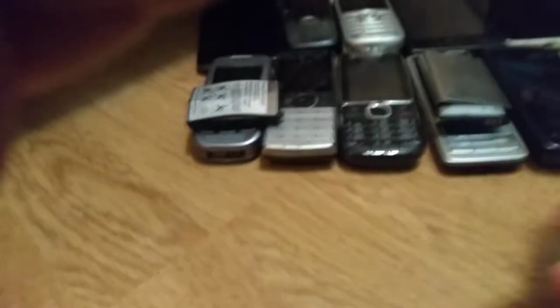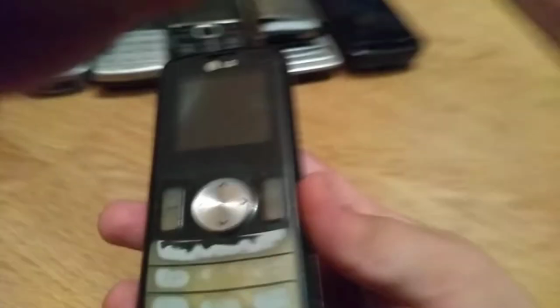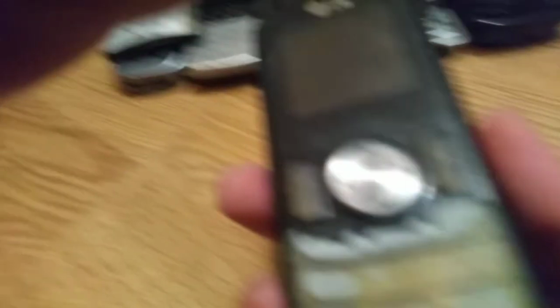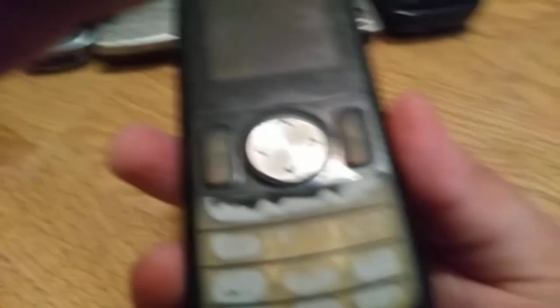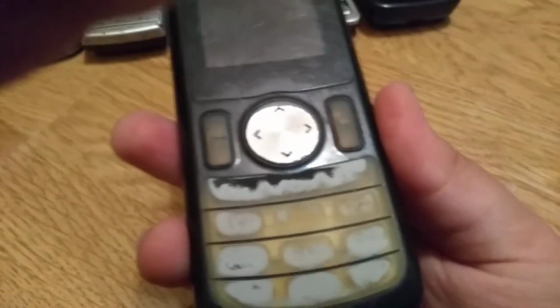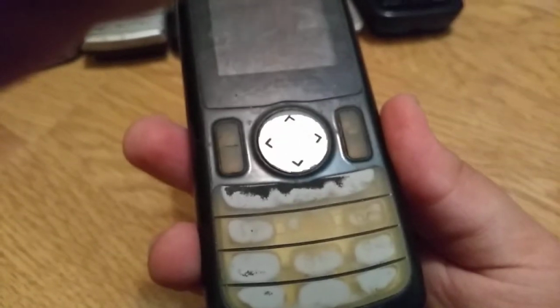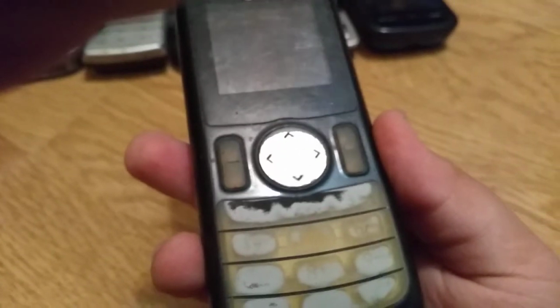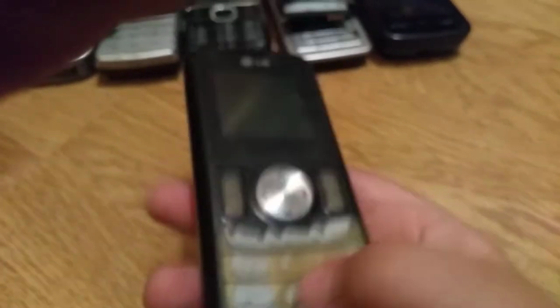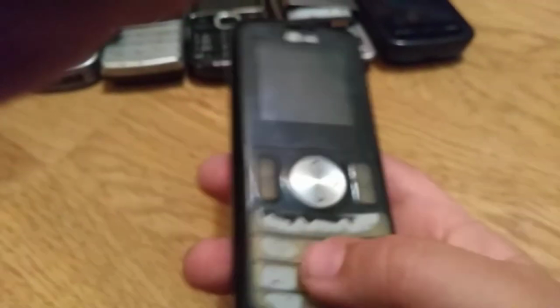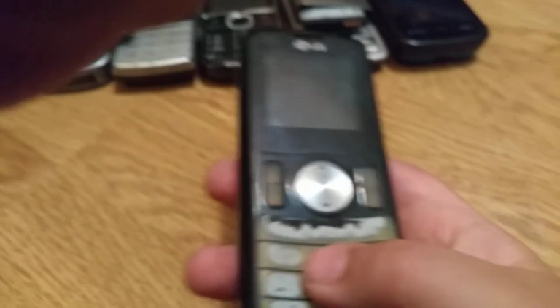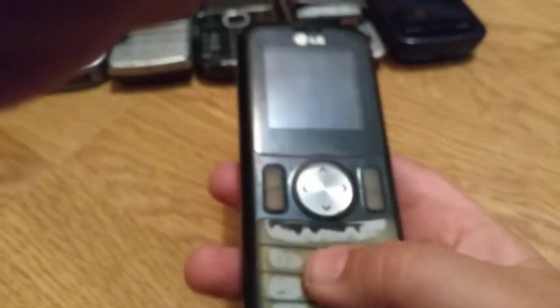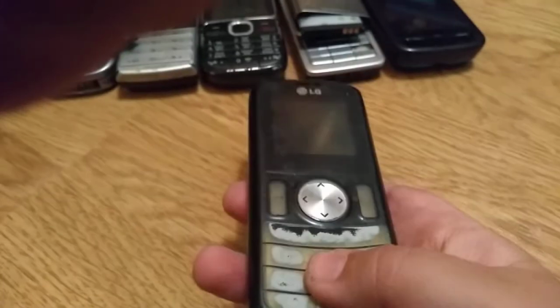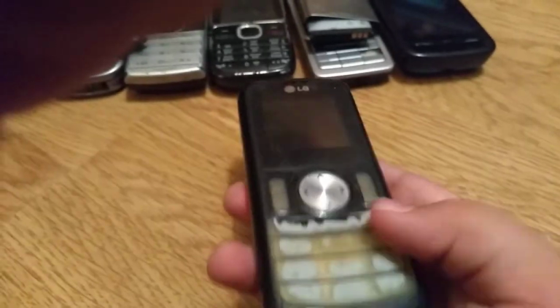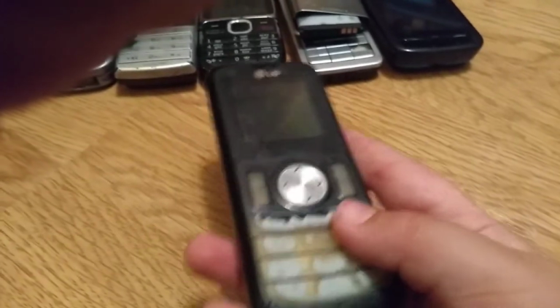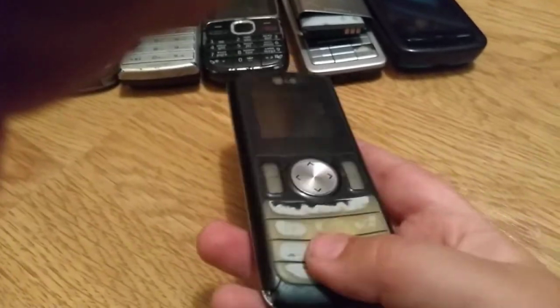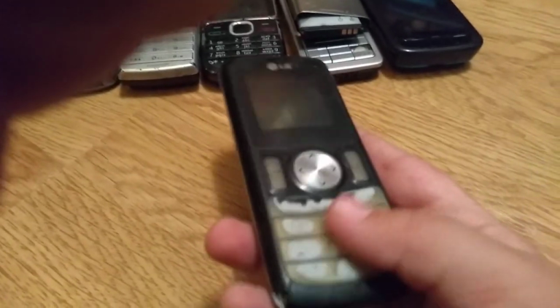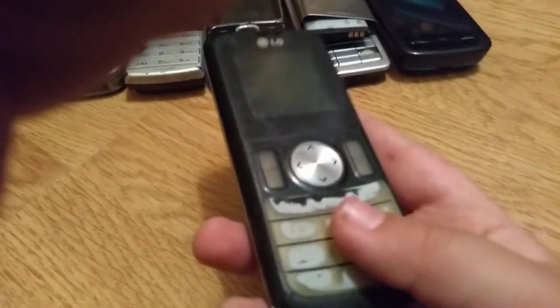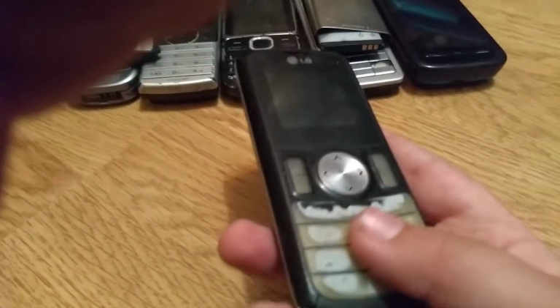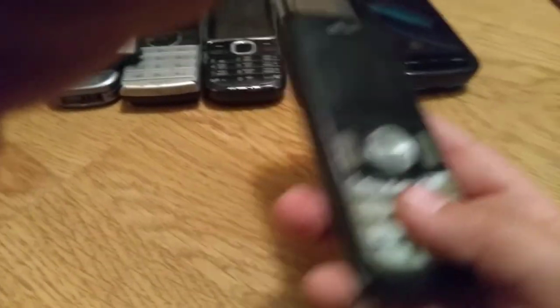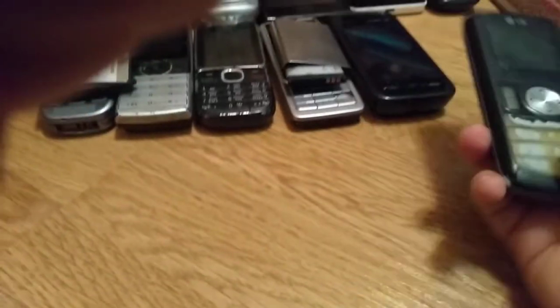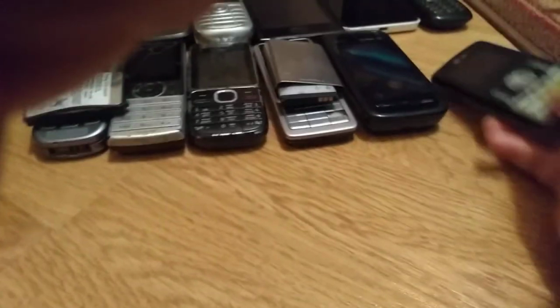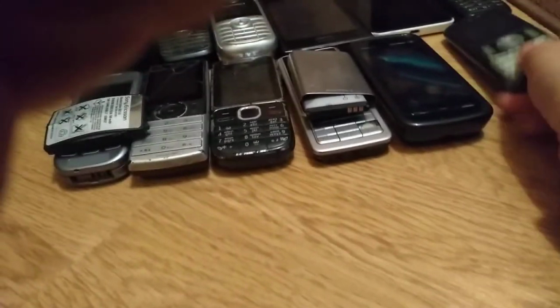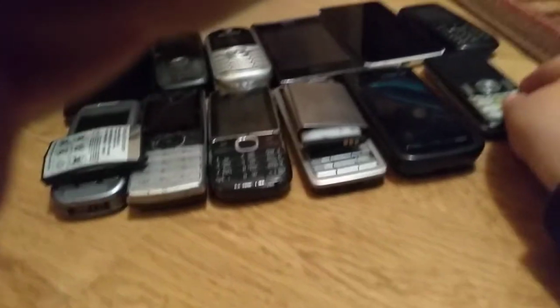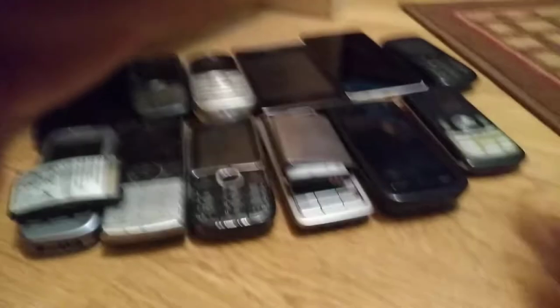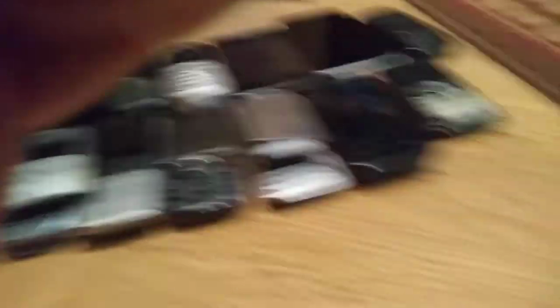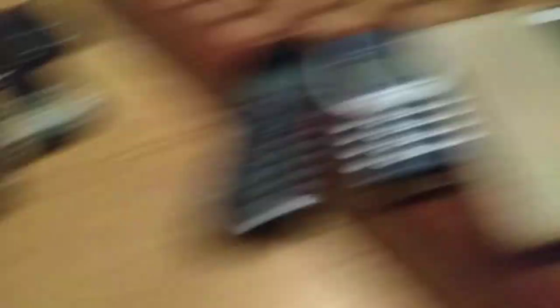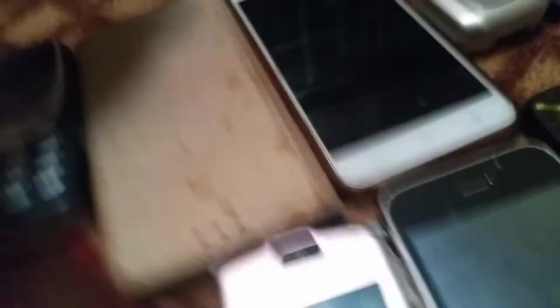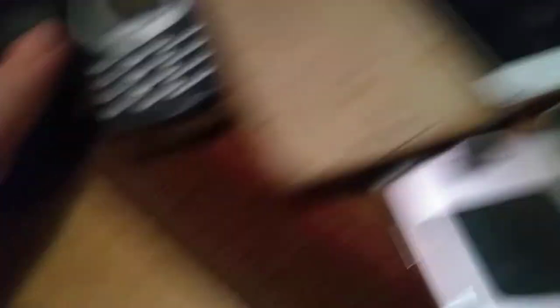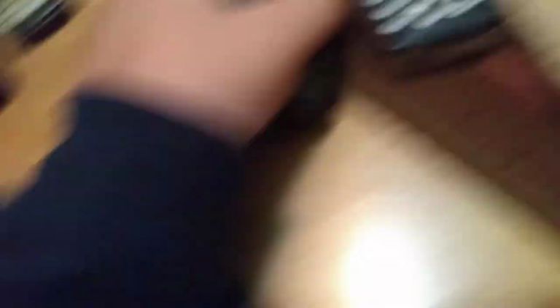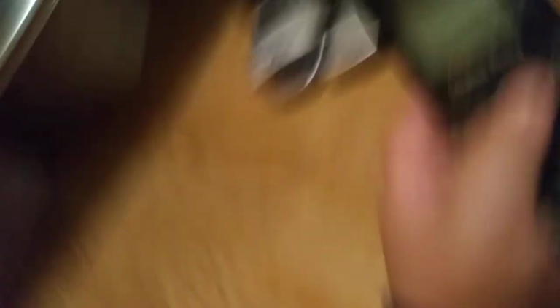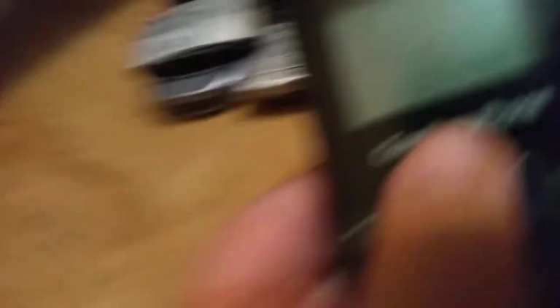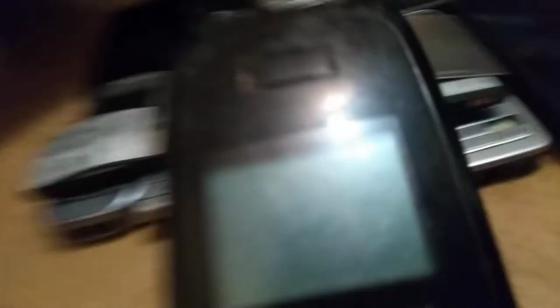Next we have this LG. The keyboard feels weird now because of the yellow thing. It does work but it has no charger.